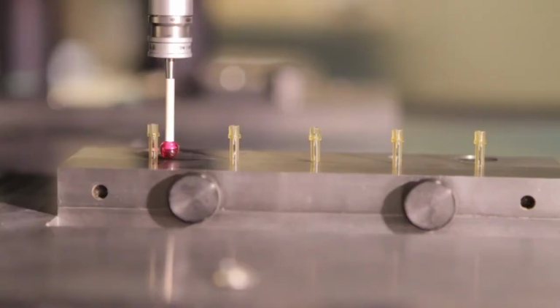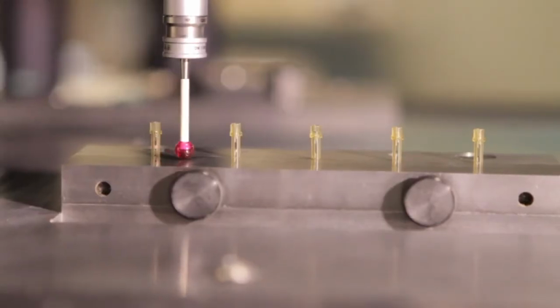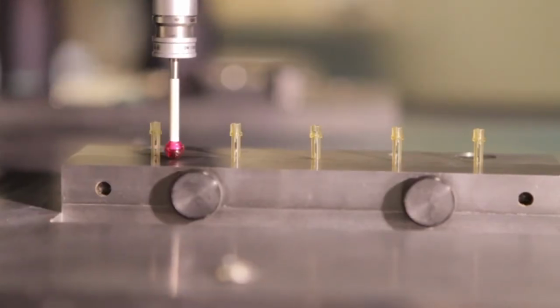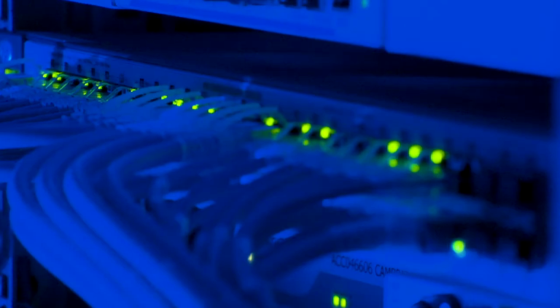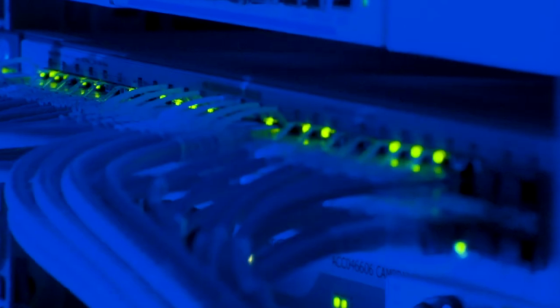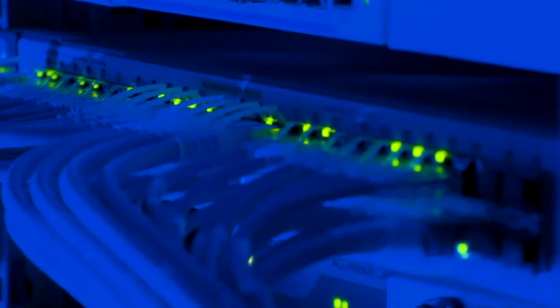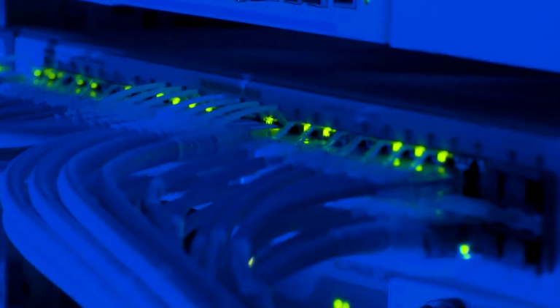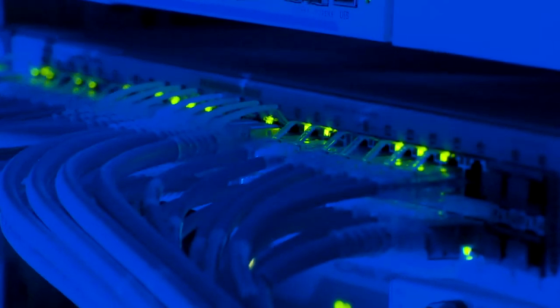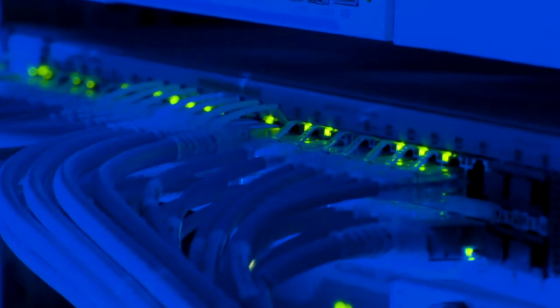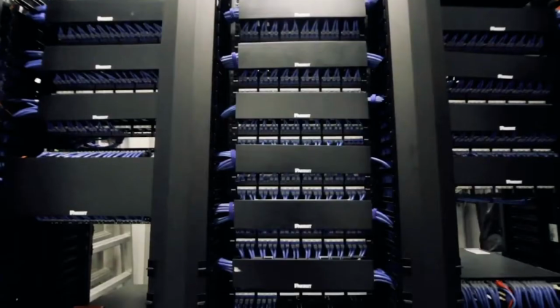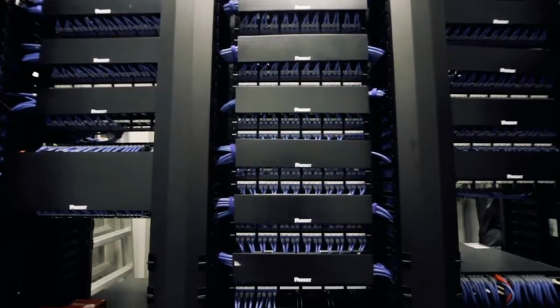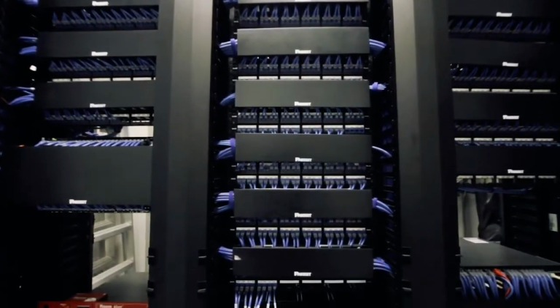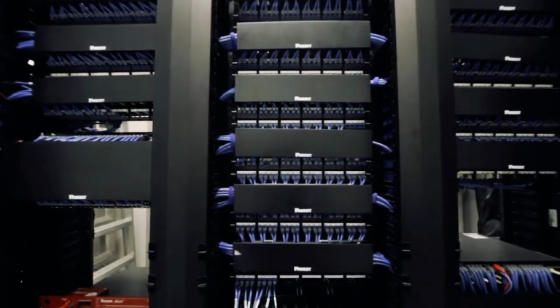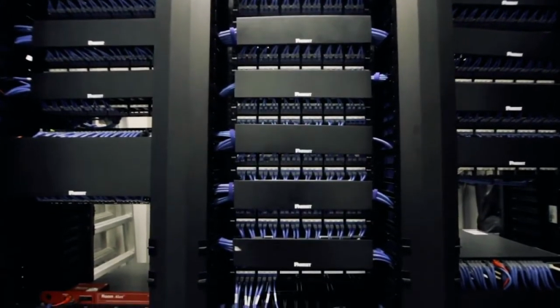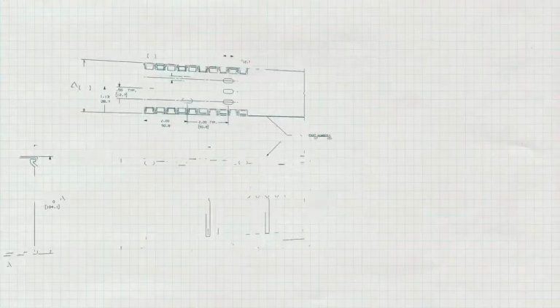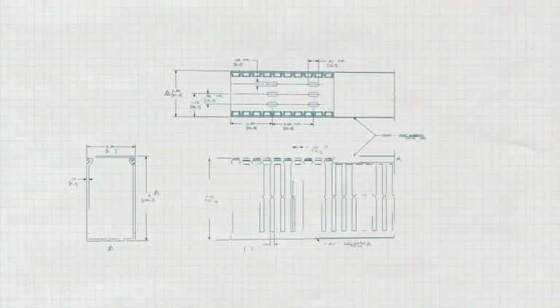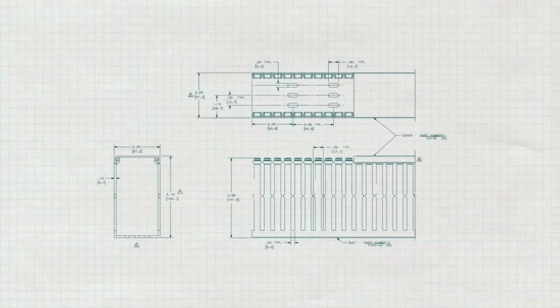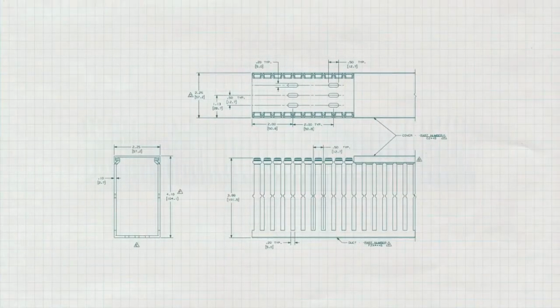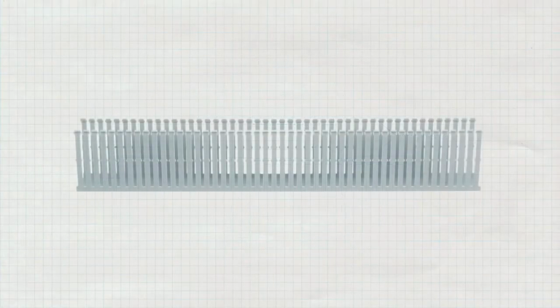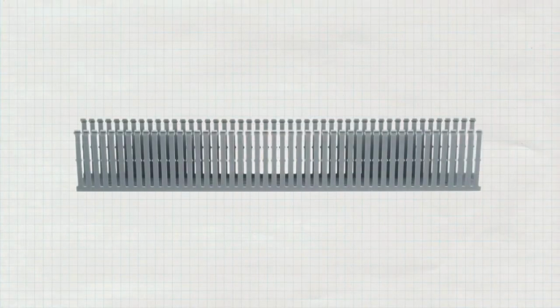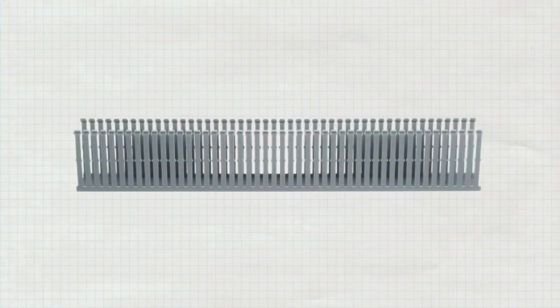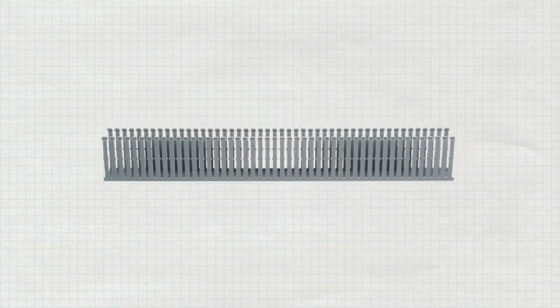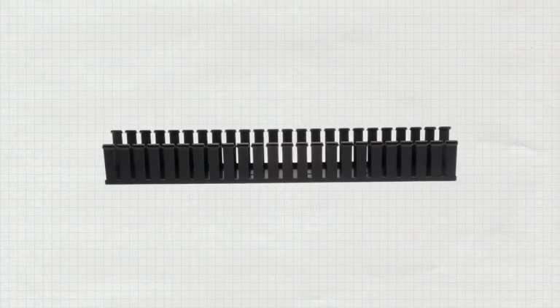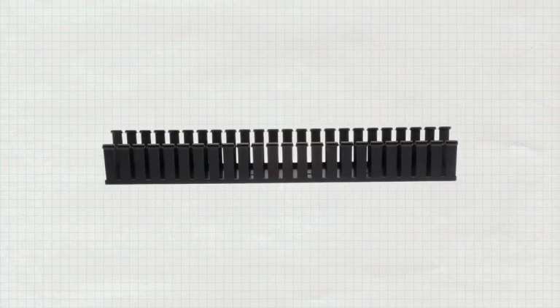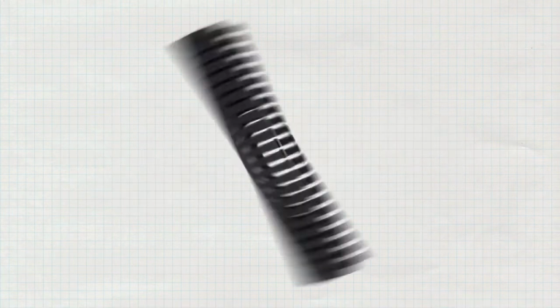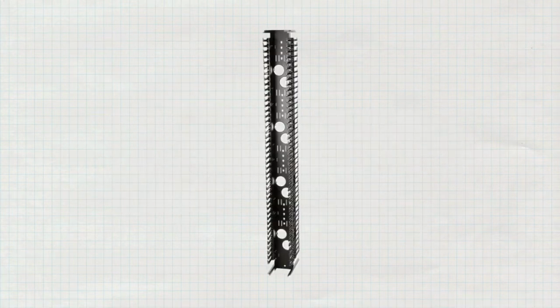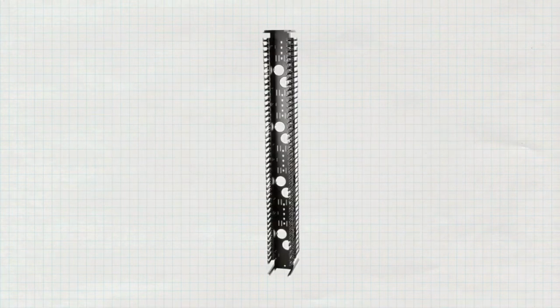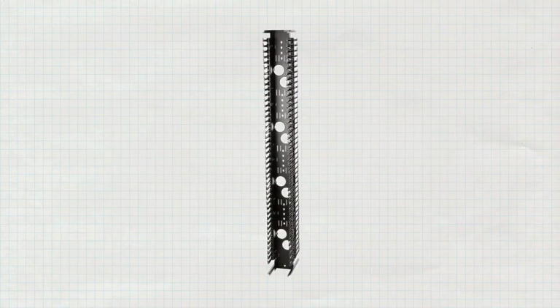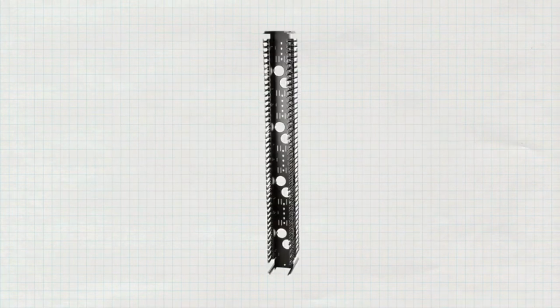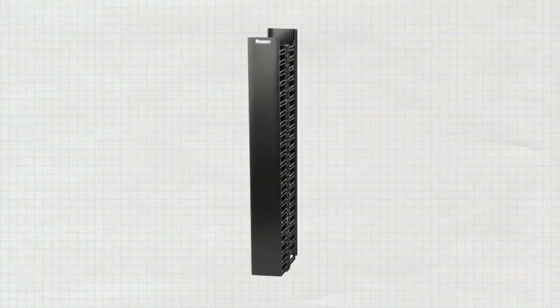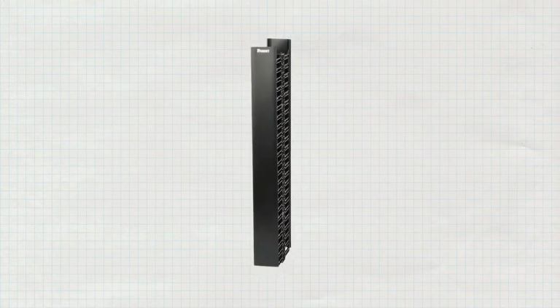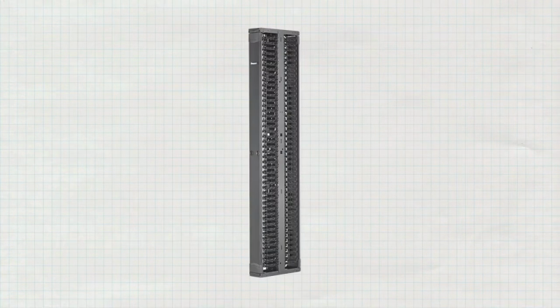In a connected world, the seemingly simple task of organizing cables is a major concern. The original Panduct cable manager made its debut as an elegant solution to this problem. As customer needs evolved, this single product grew into multiple product lines.